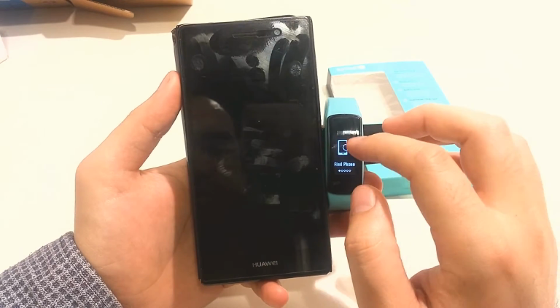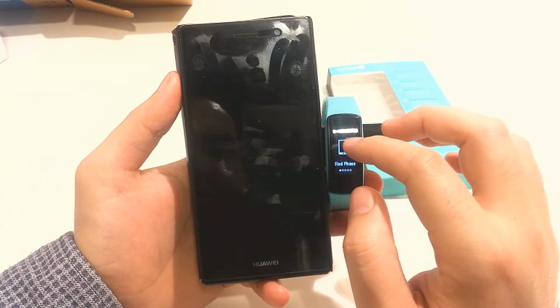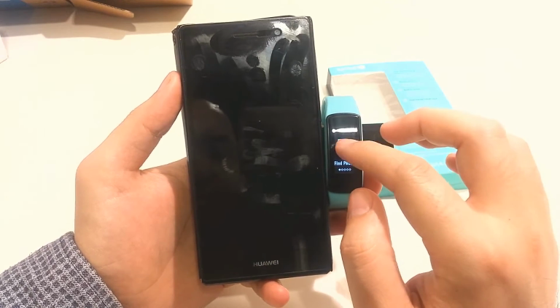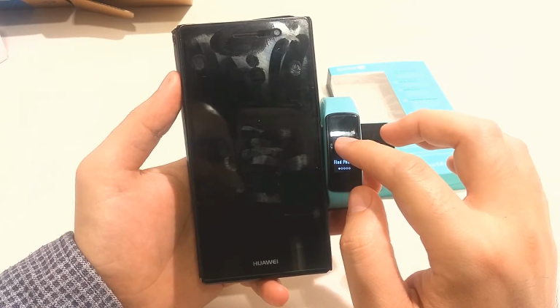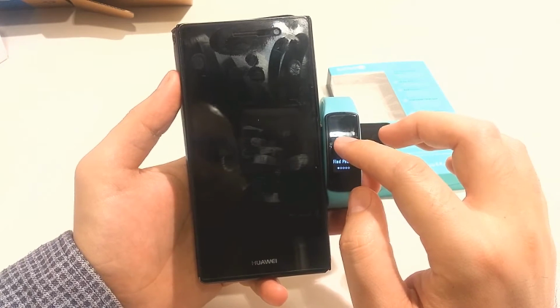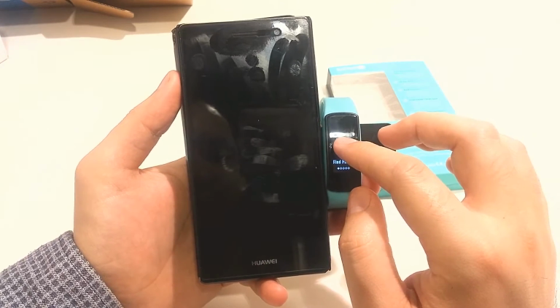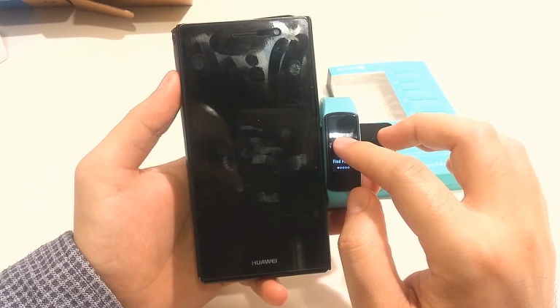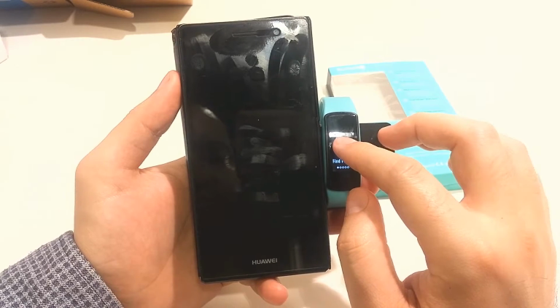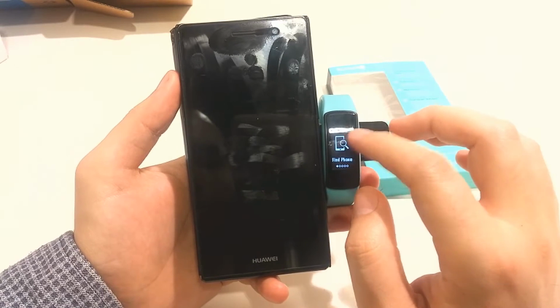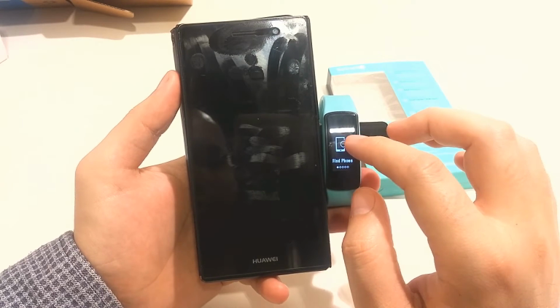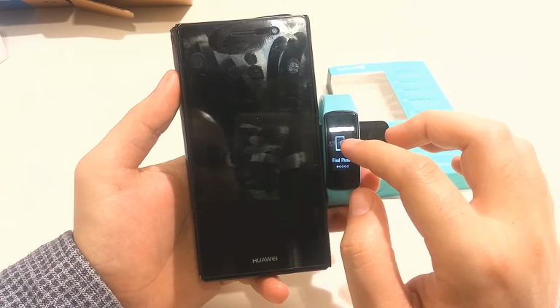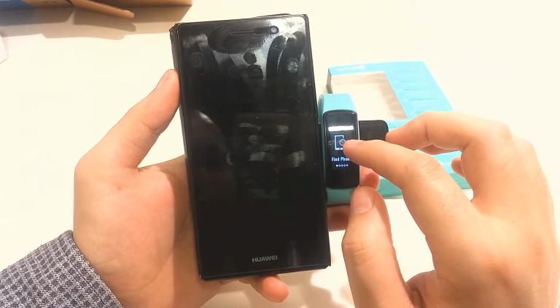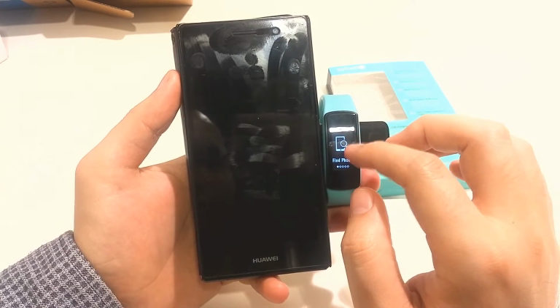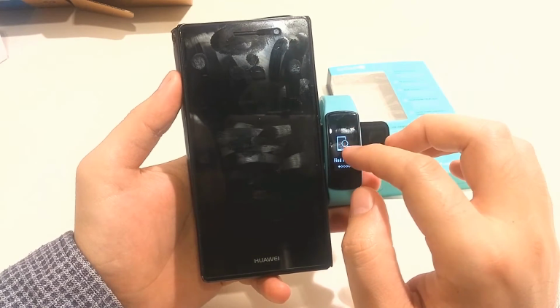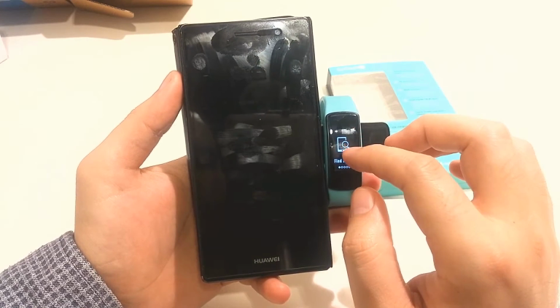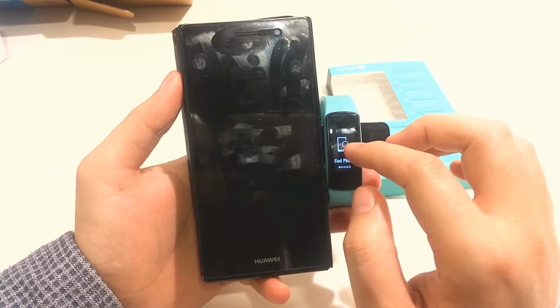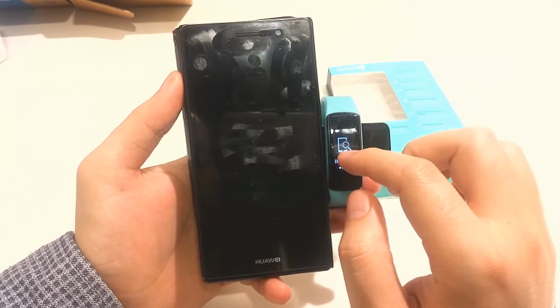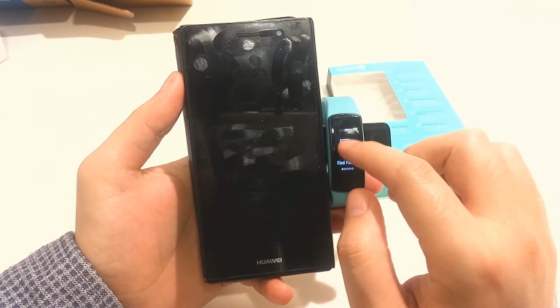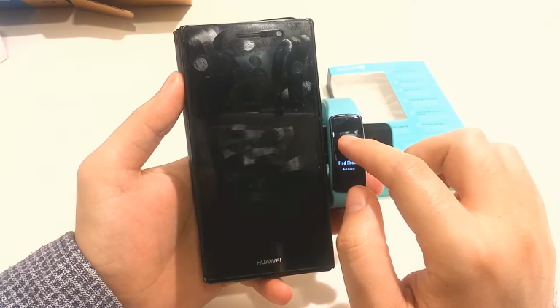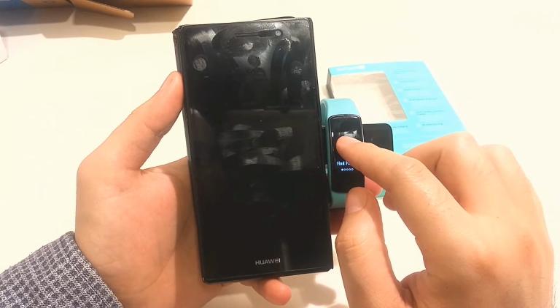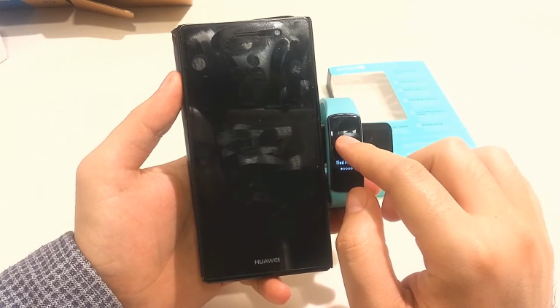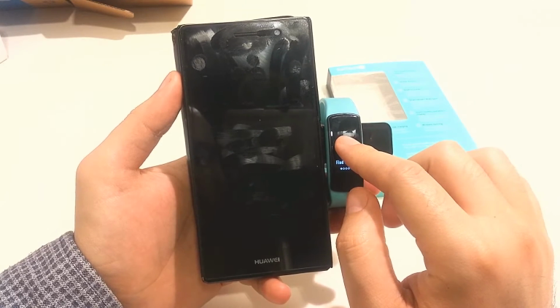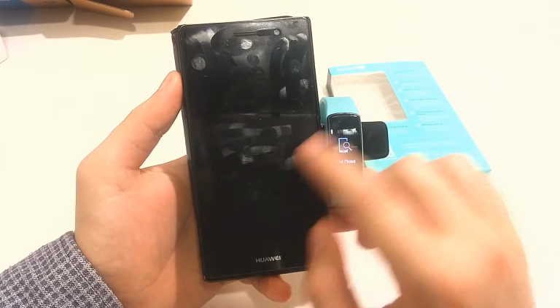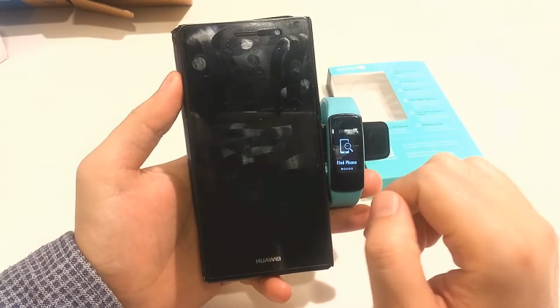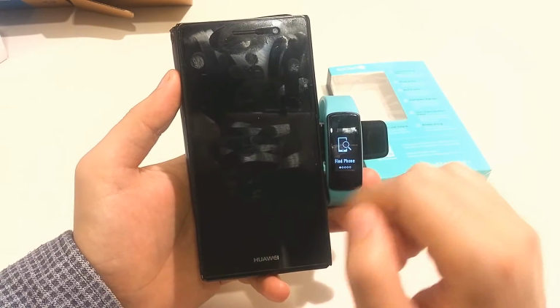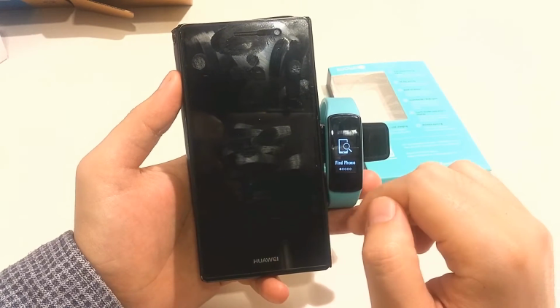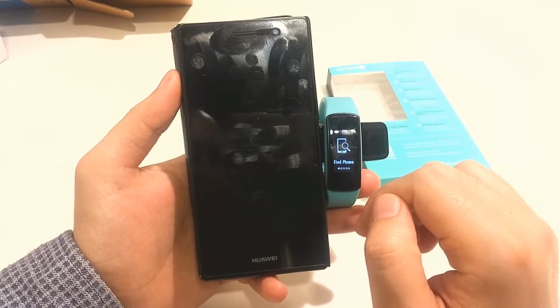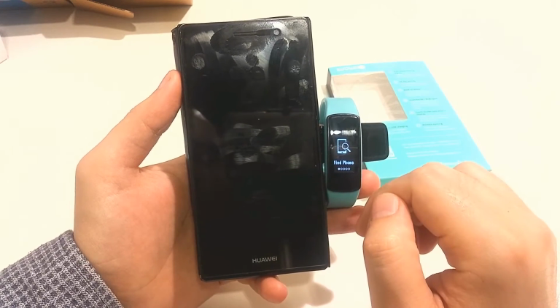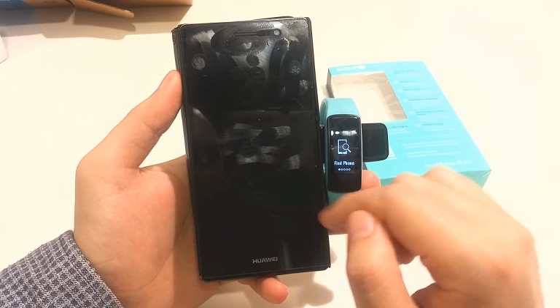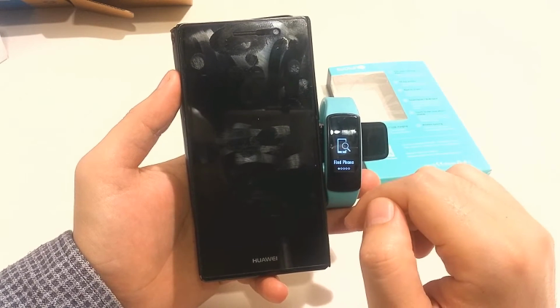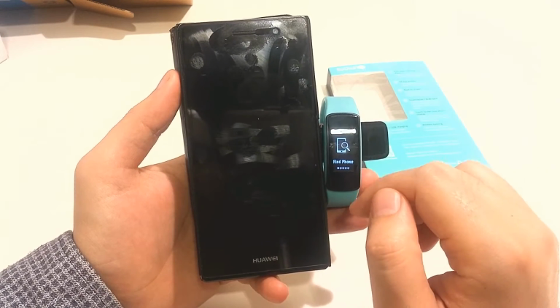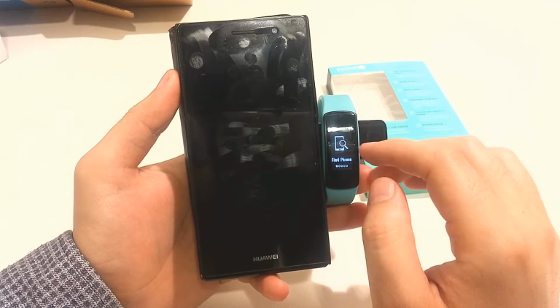Now I am connected with my phone, so if I lose the phone, I just hold this feature and it will make my phone make a sound so I can easily find it.